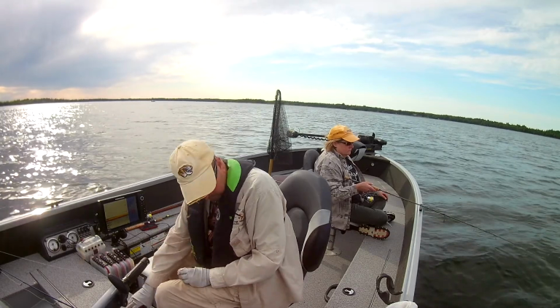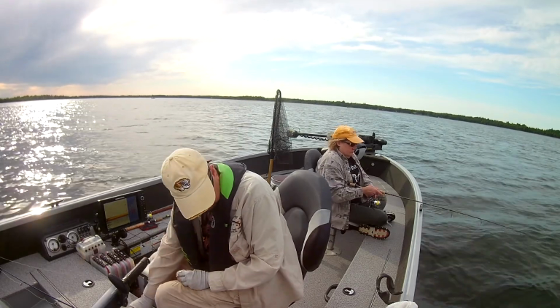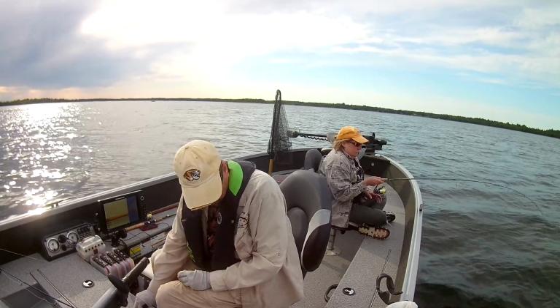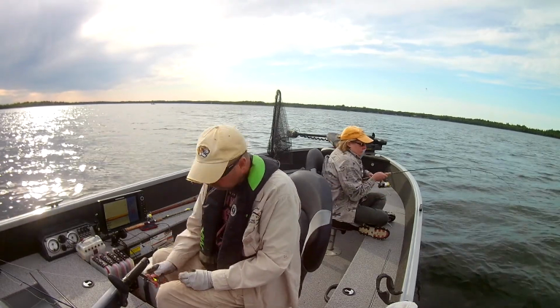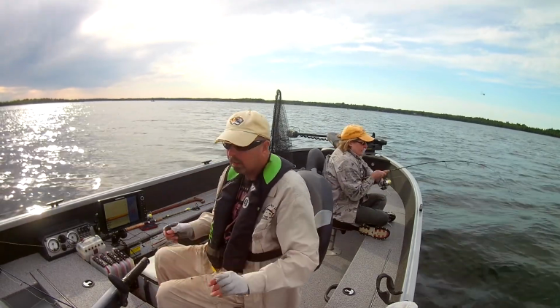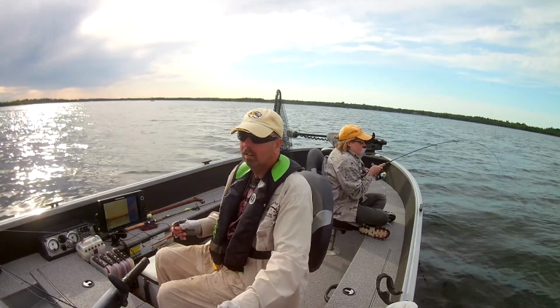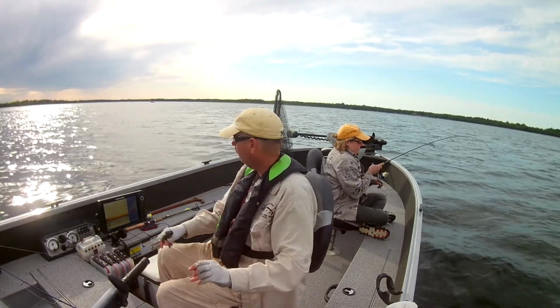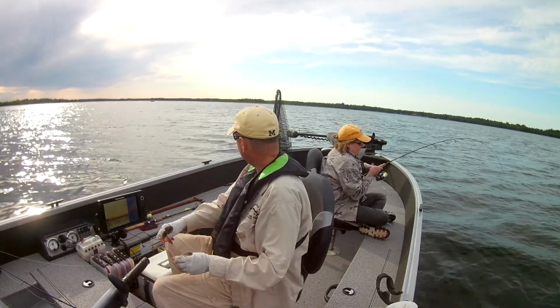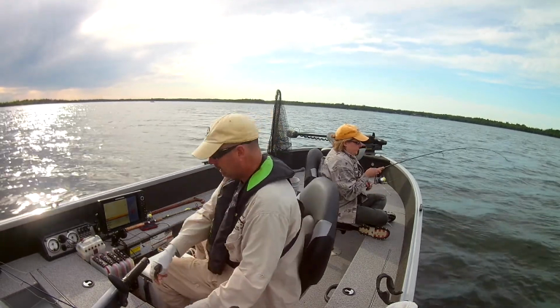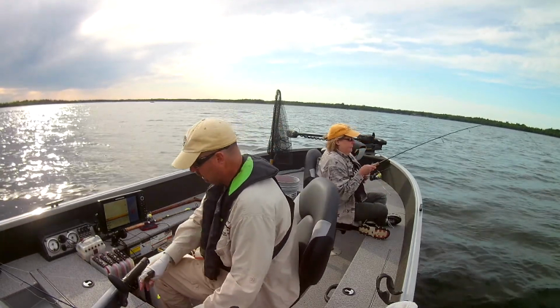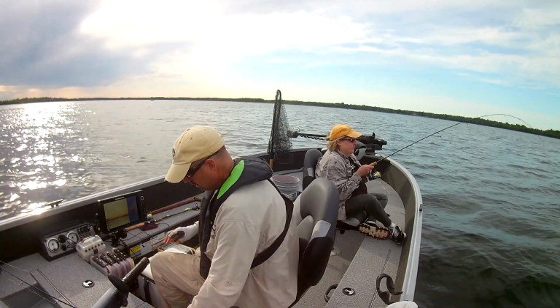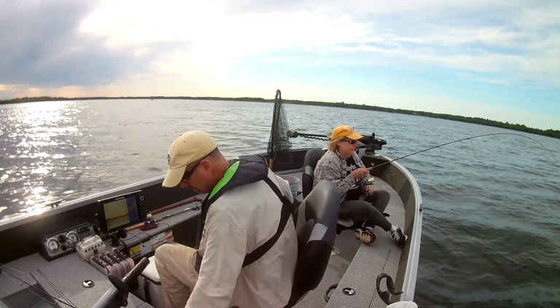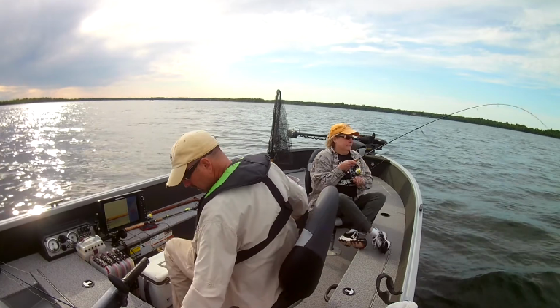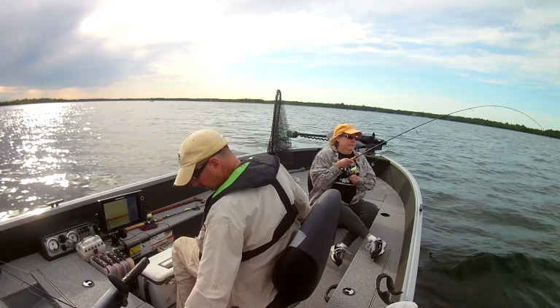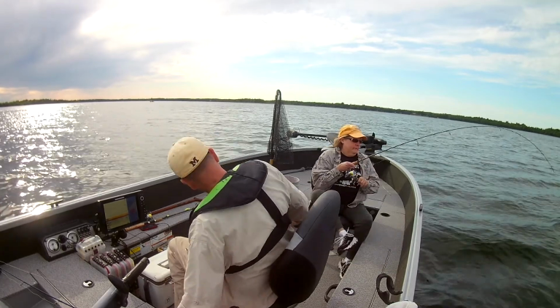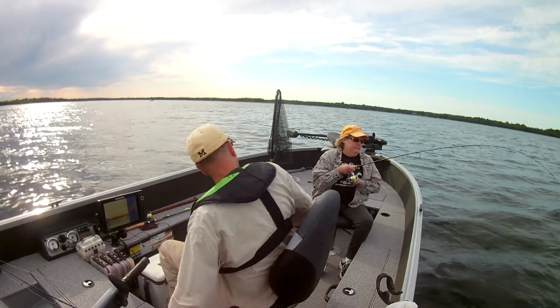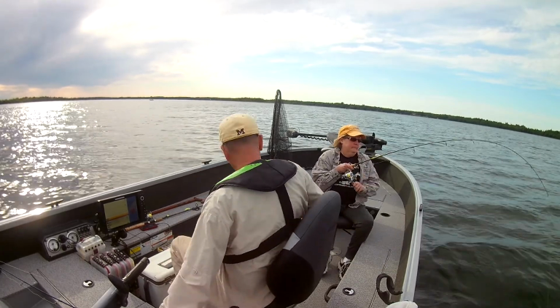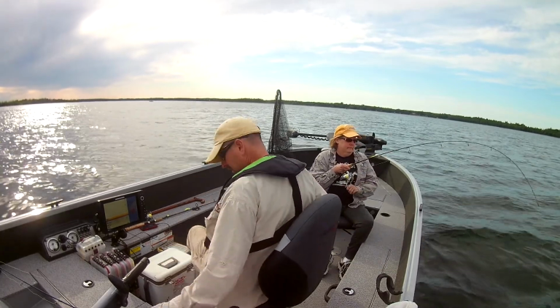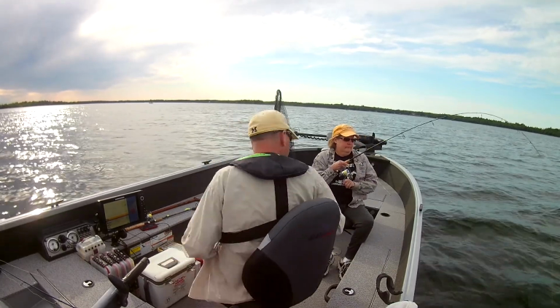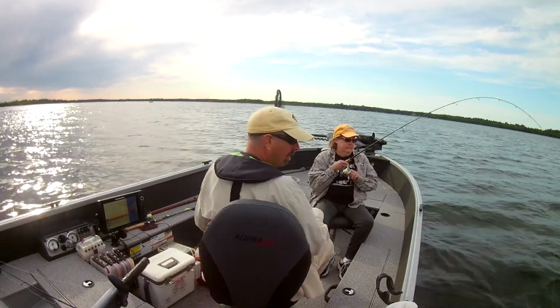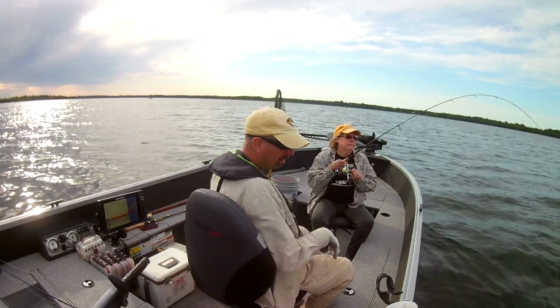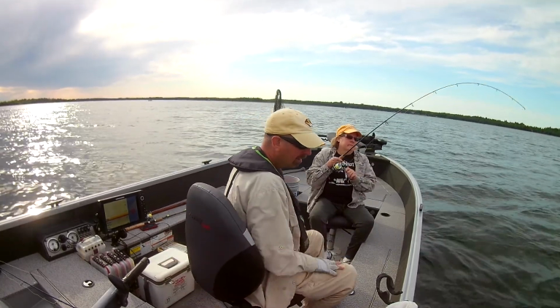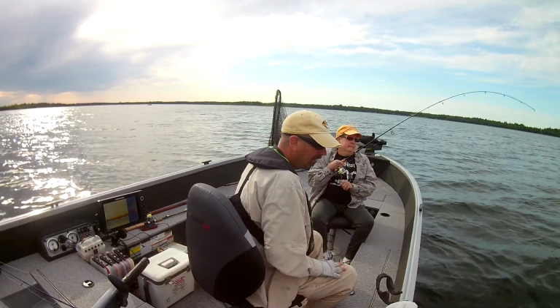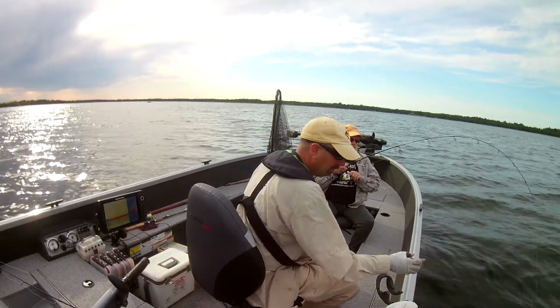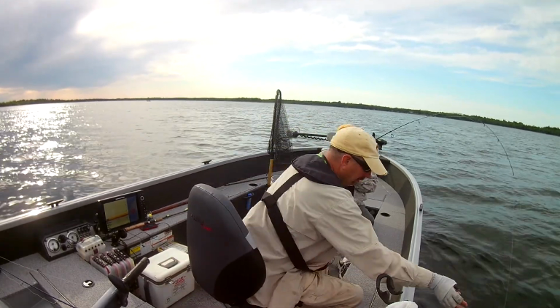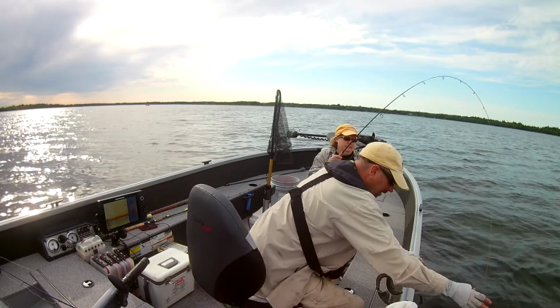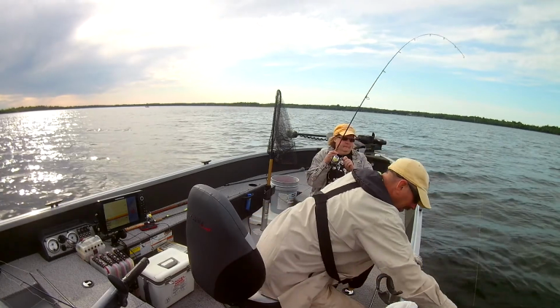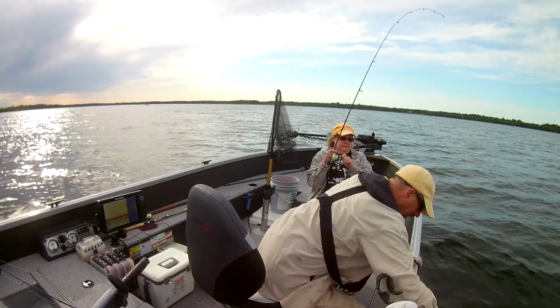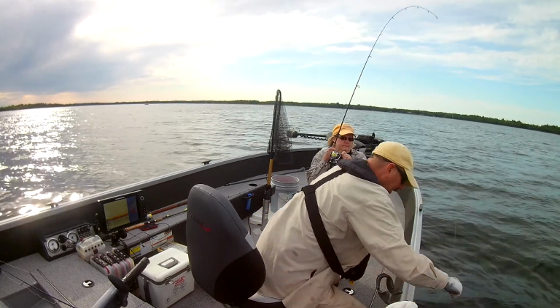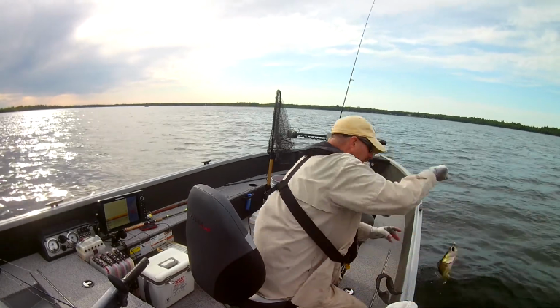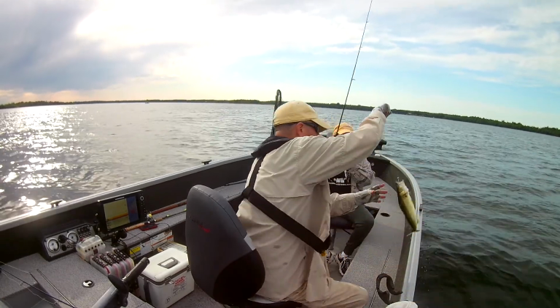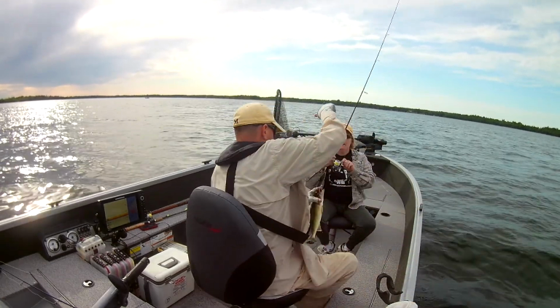And there she goes again! She's got another one. Can't turn my back on her — she'd get one. That's a better one. All right! Nice one!